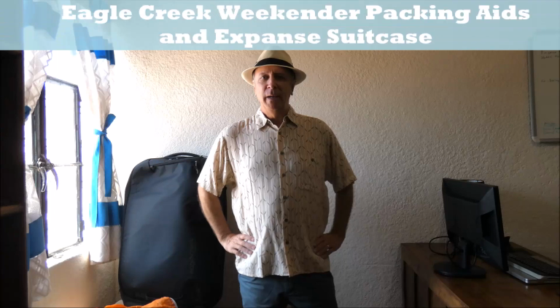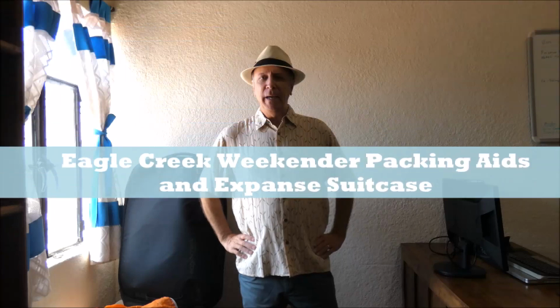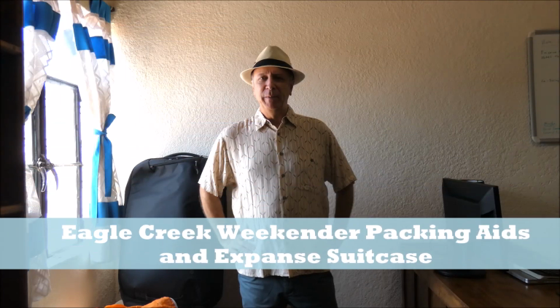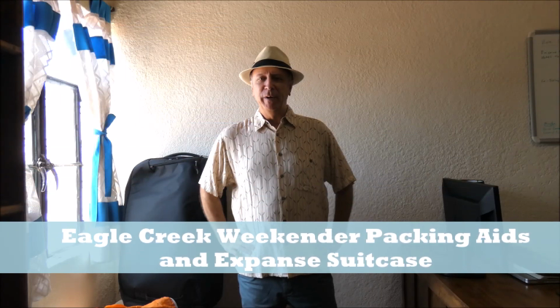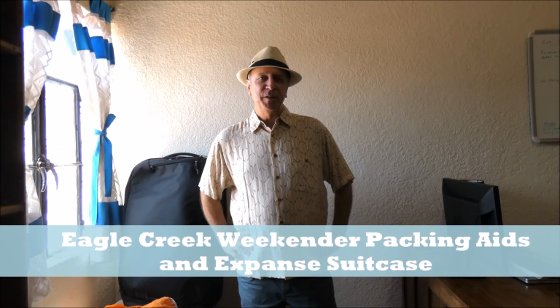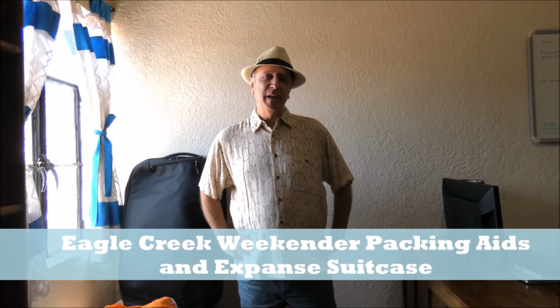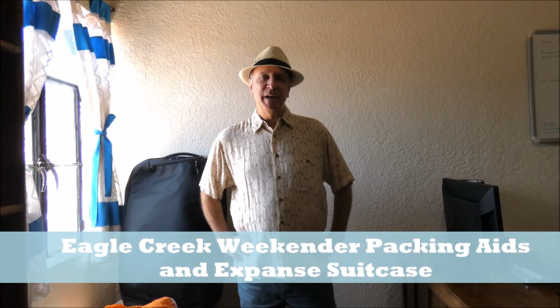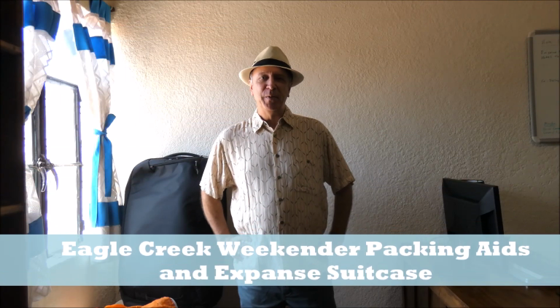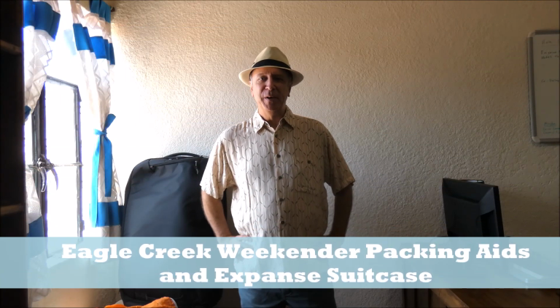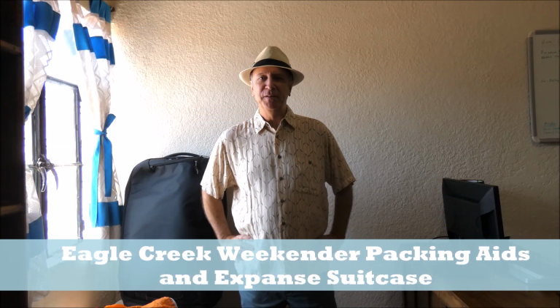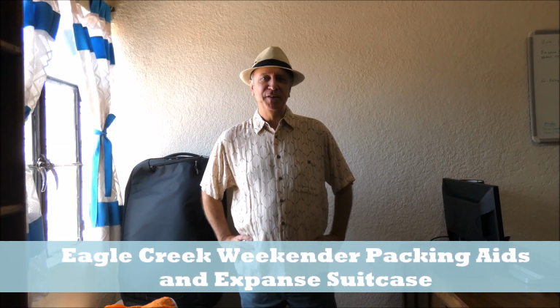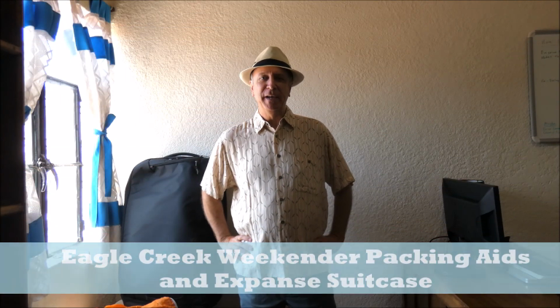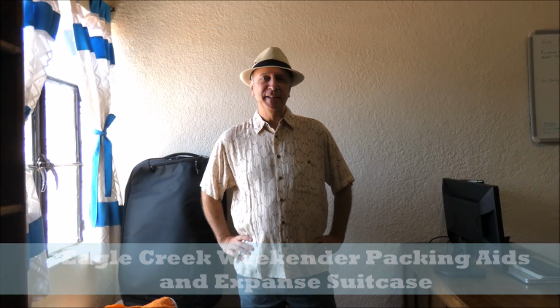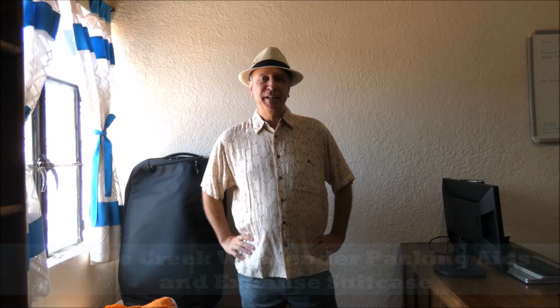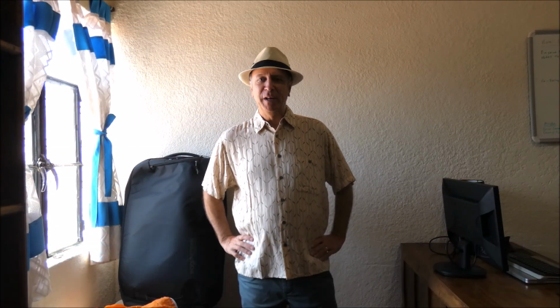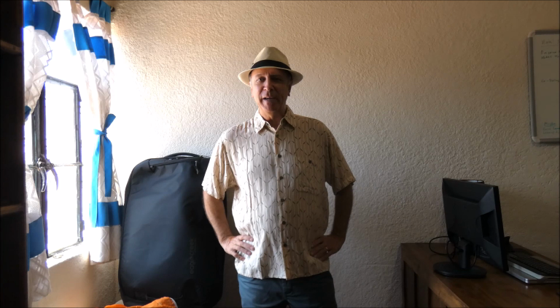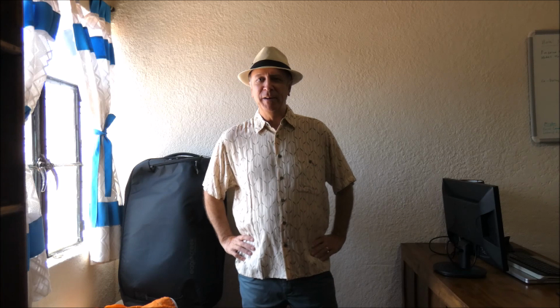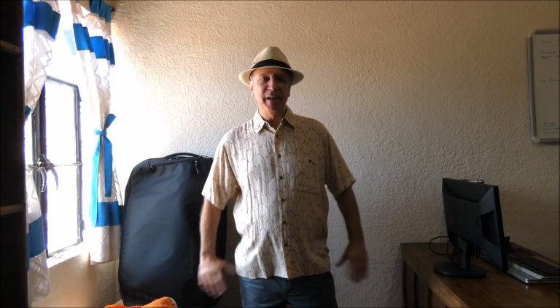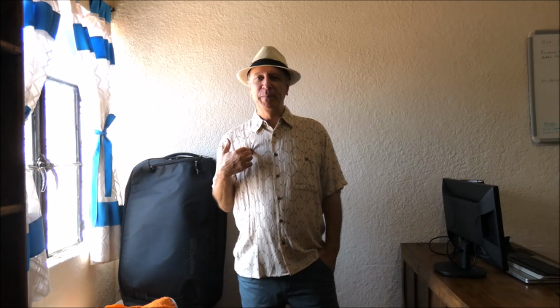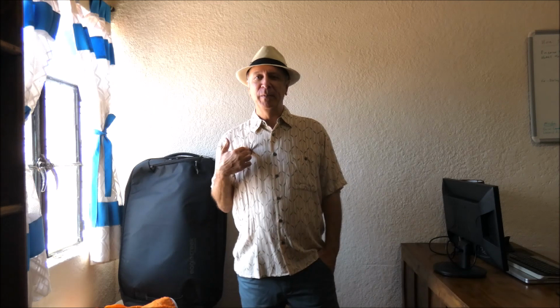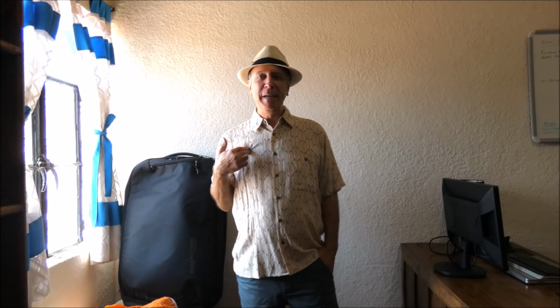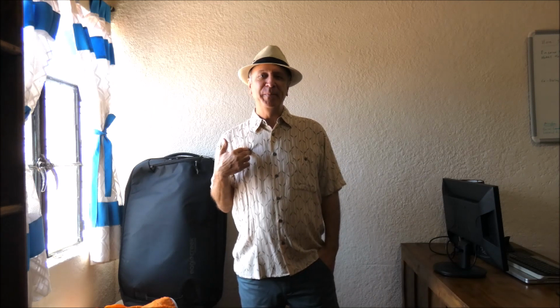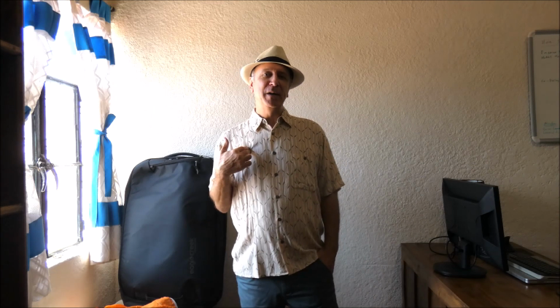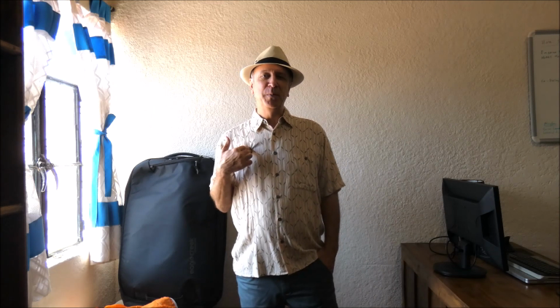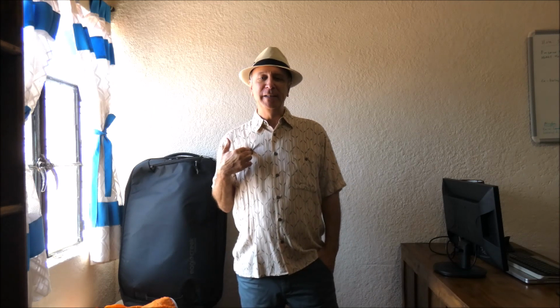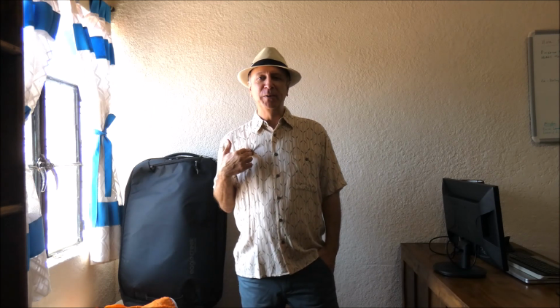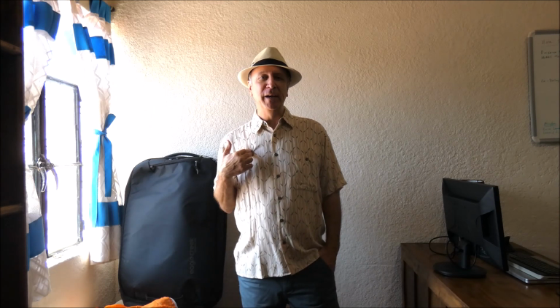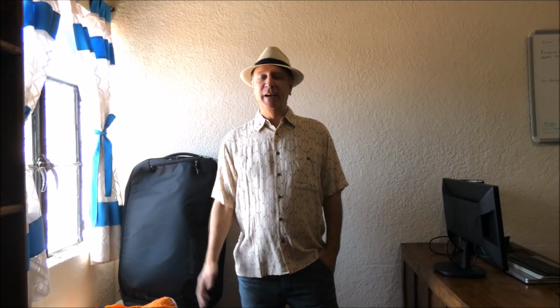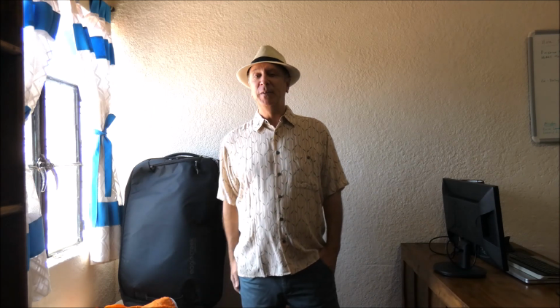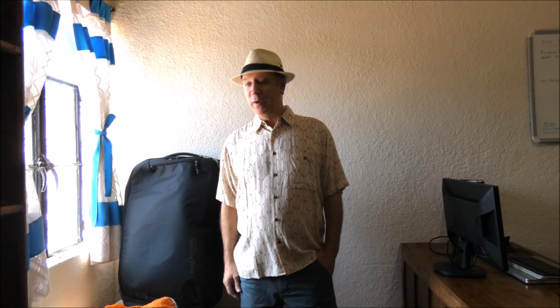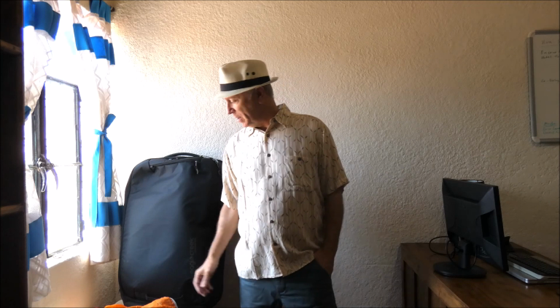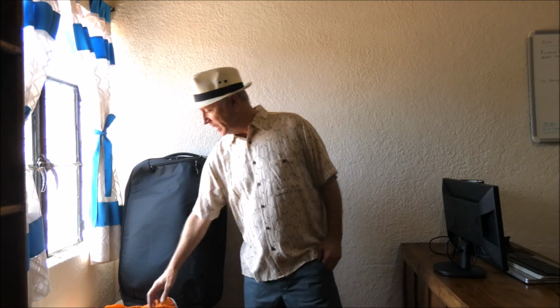Hey, Tim Leffel here. I spend a lot of time on the road, use a lot of suitcases, do a lot of packing and unpacking. For me, my go-to brand is Eagle Creek, and it's been this way for a long time.